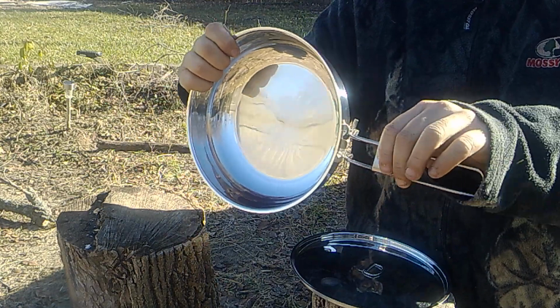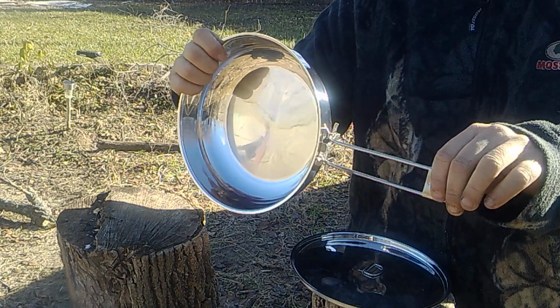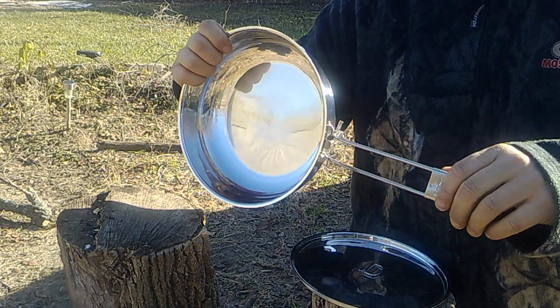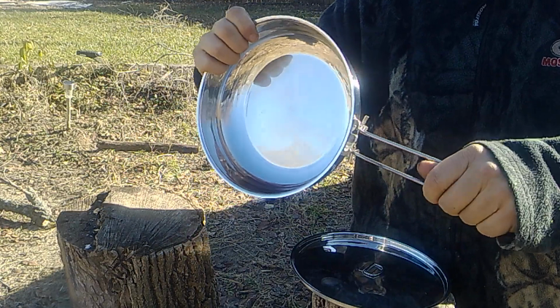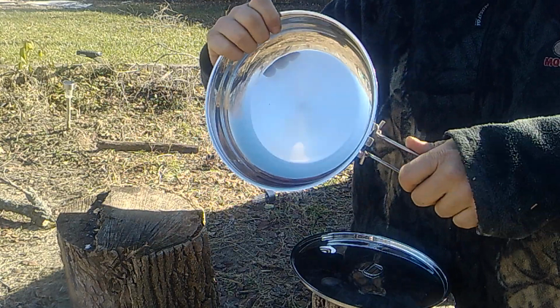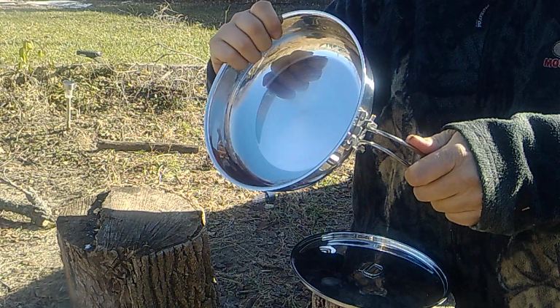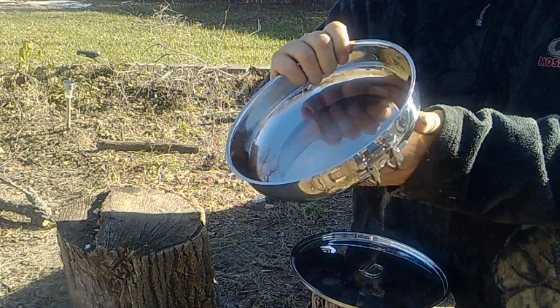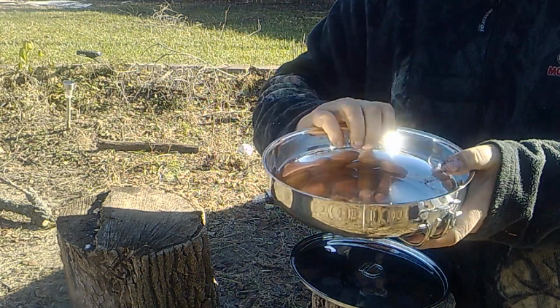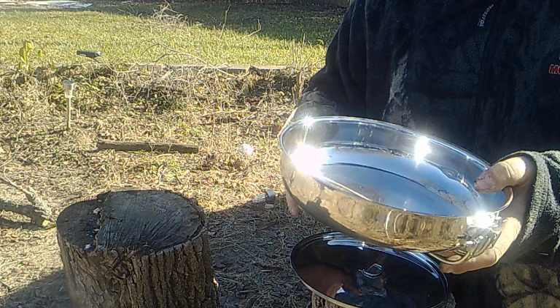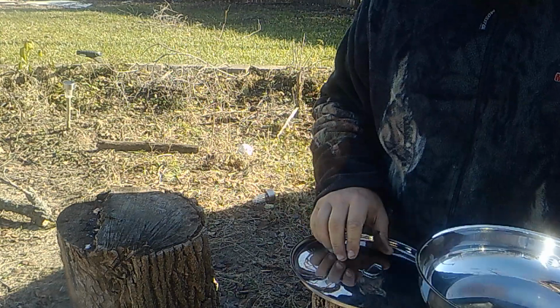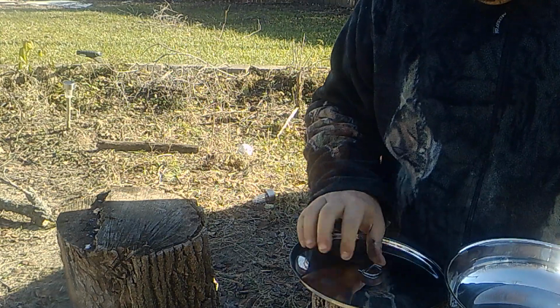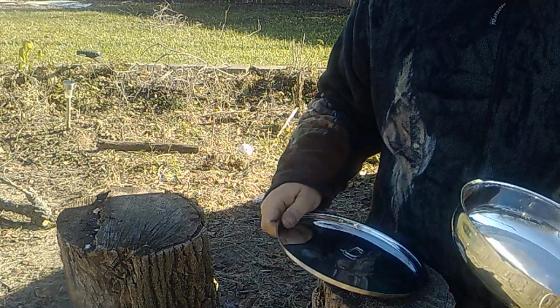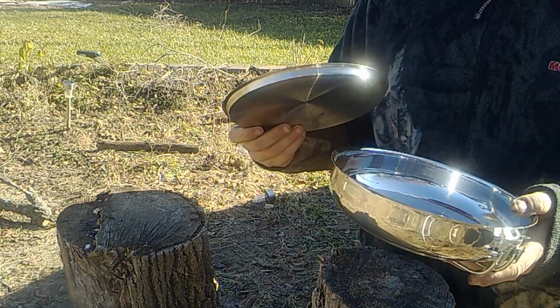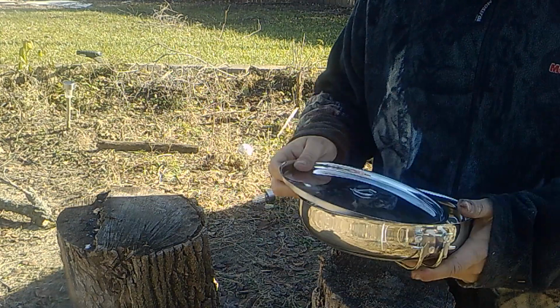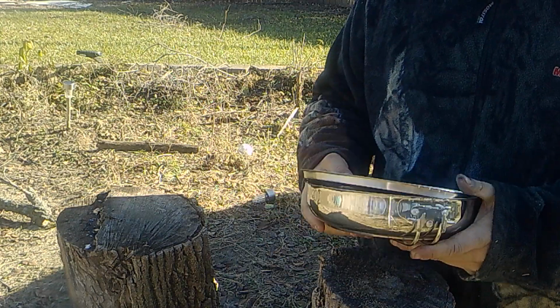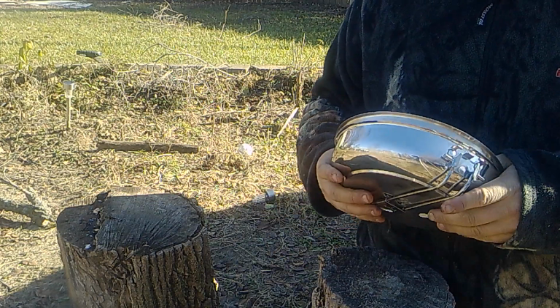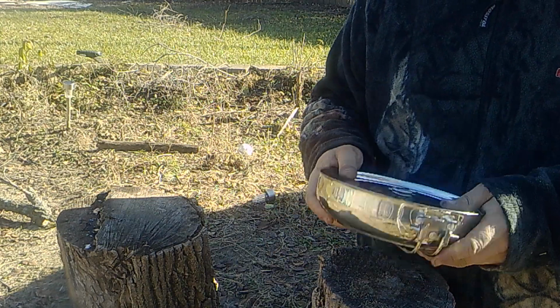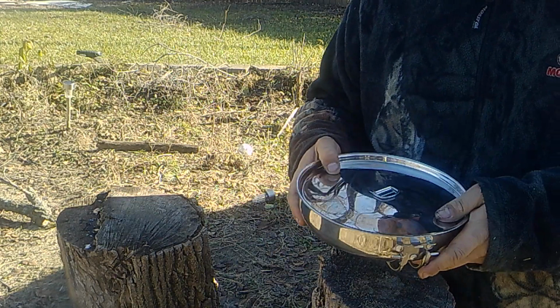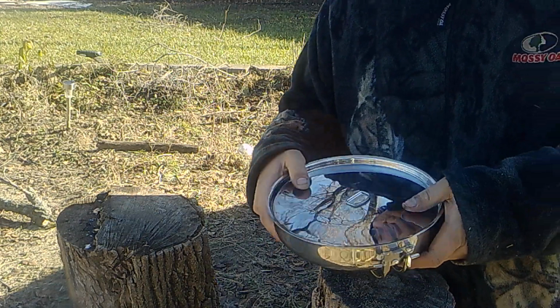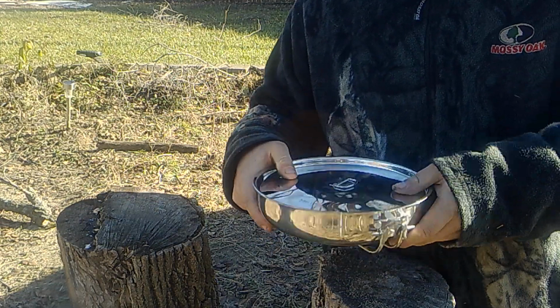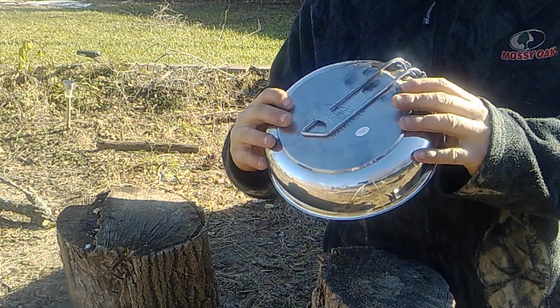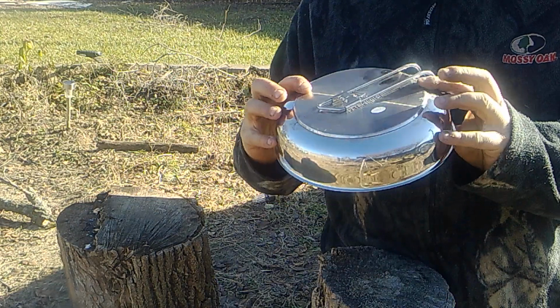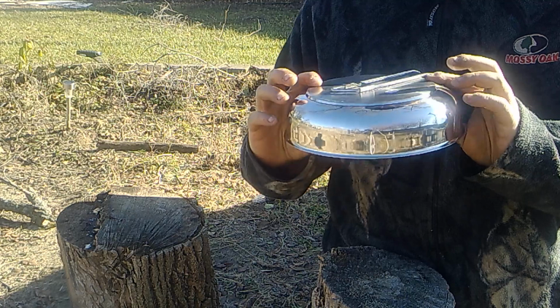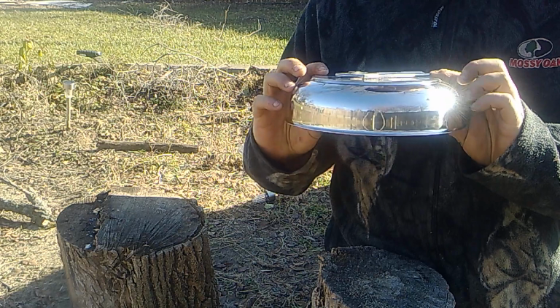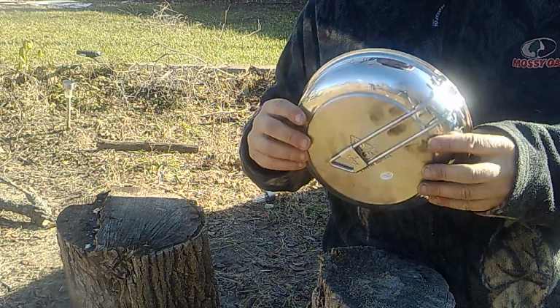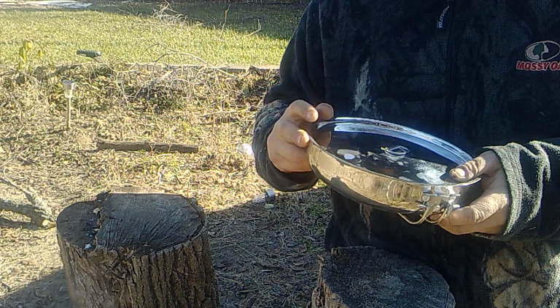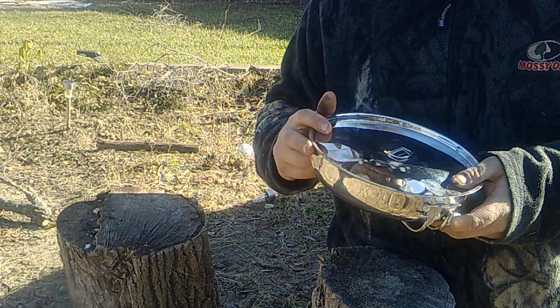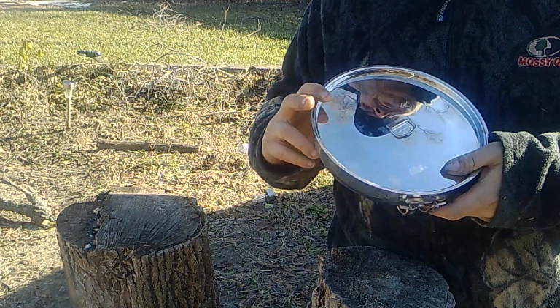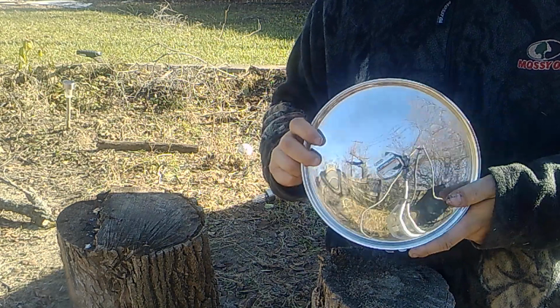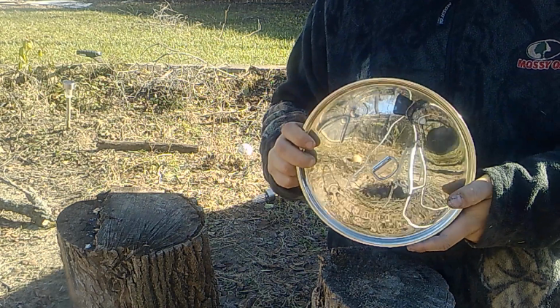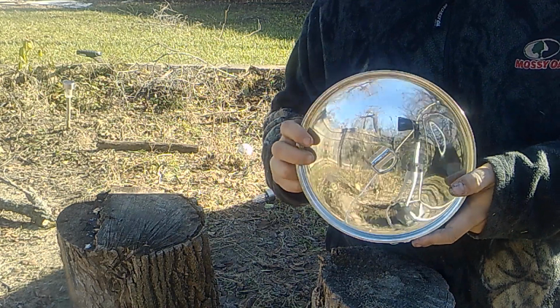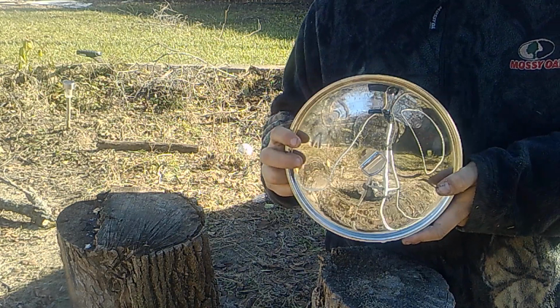There's a little bit of weight to this, but this is something that will last me a lifetime versus what you're going to get out of the aluminum.